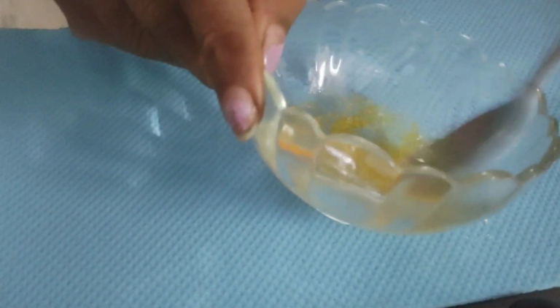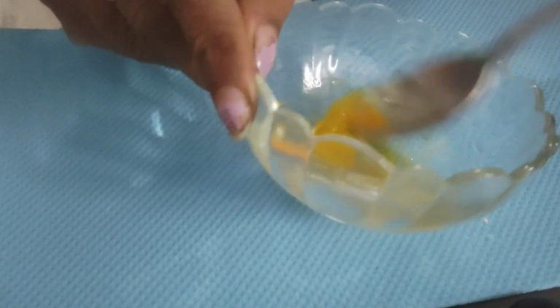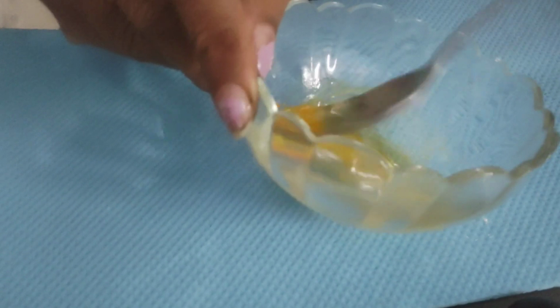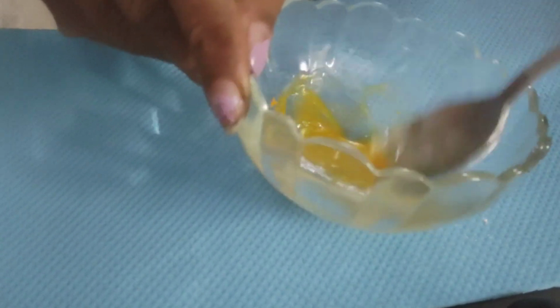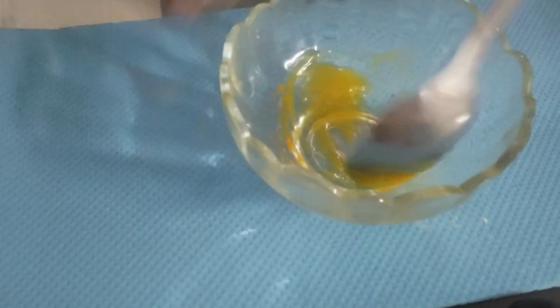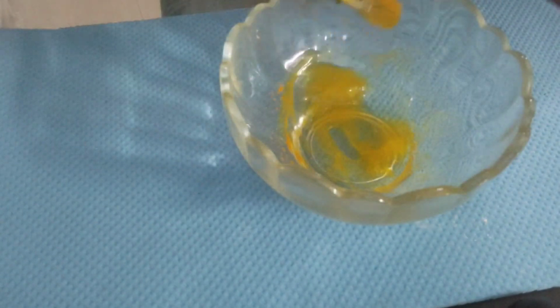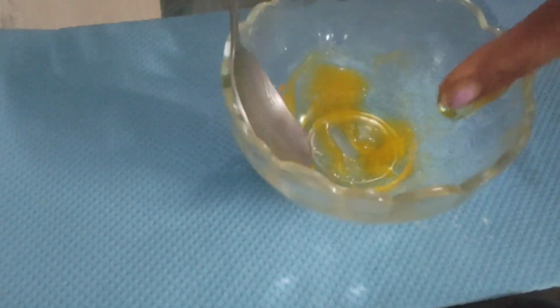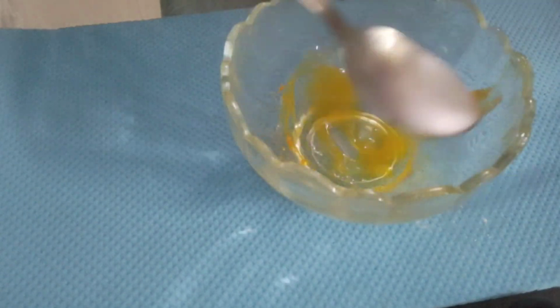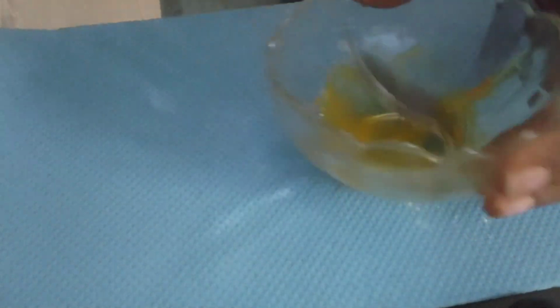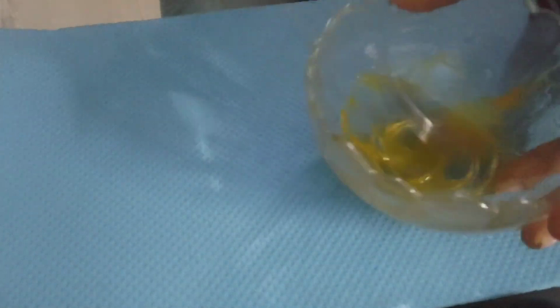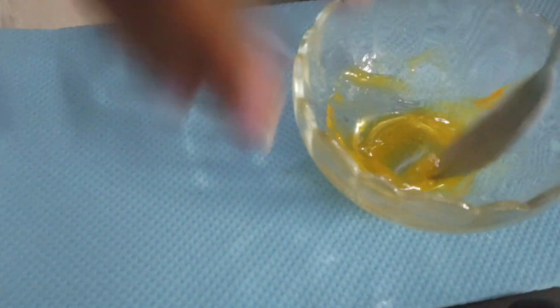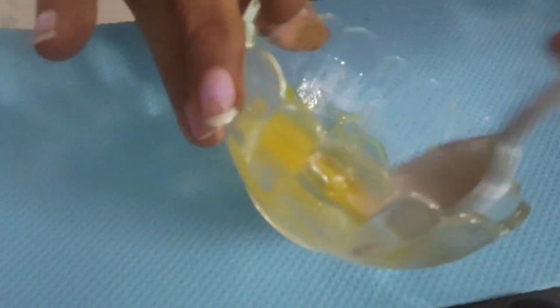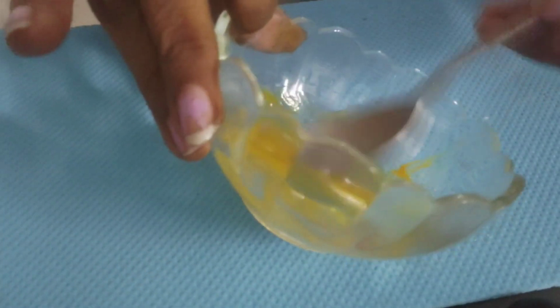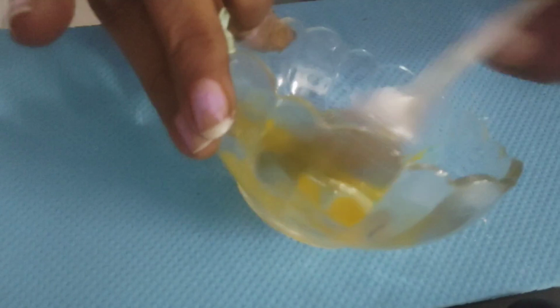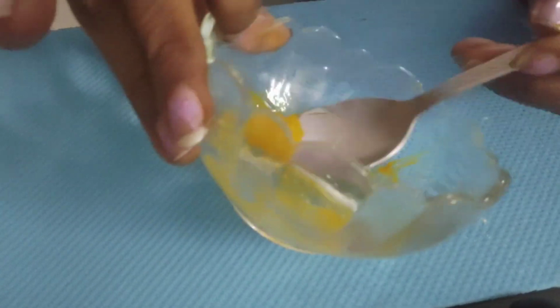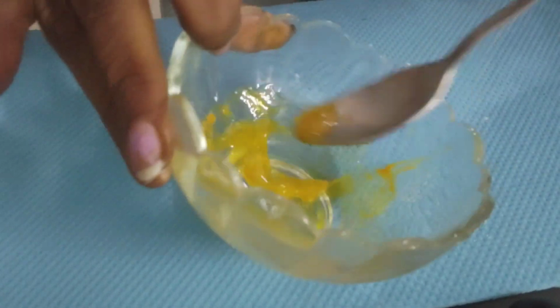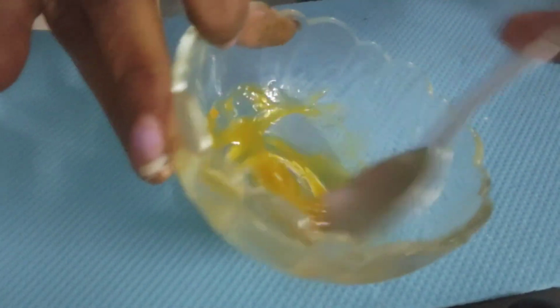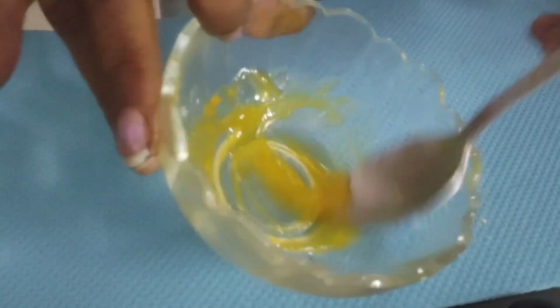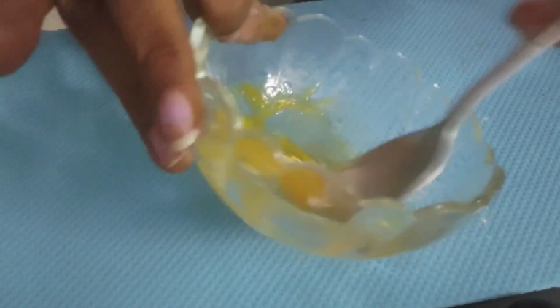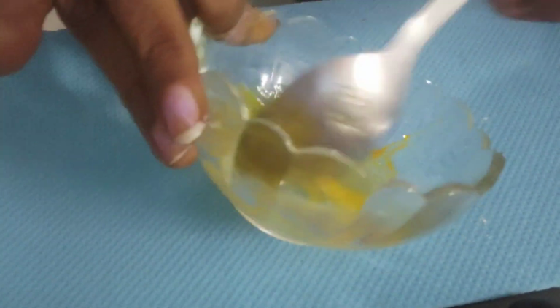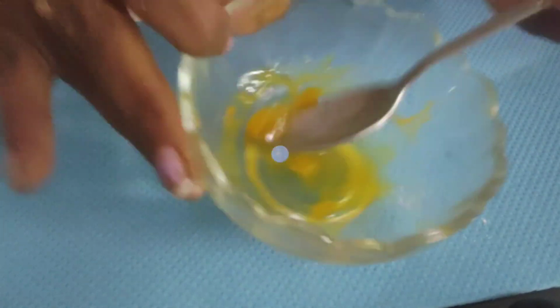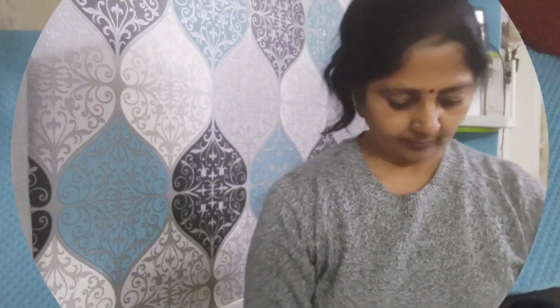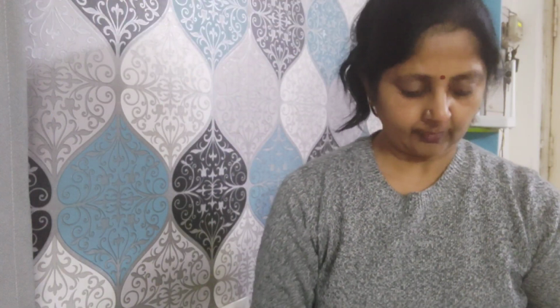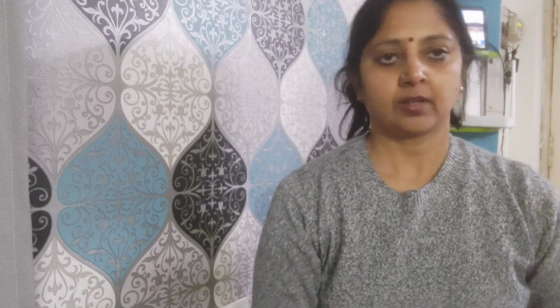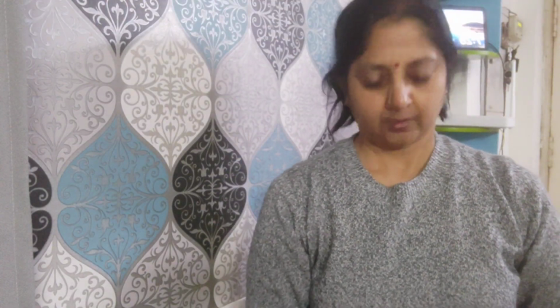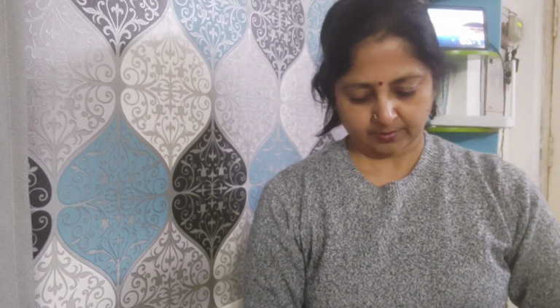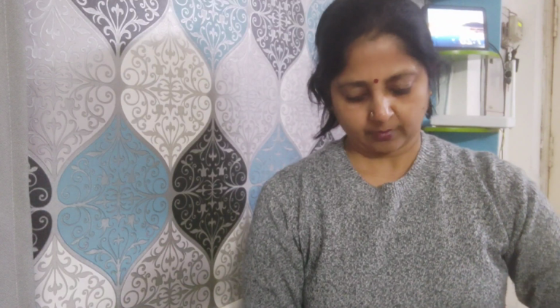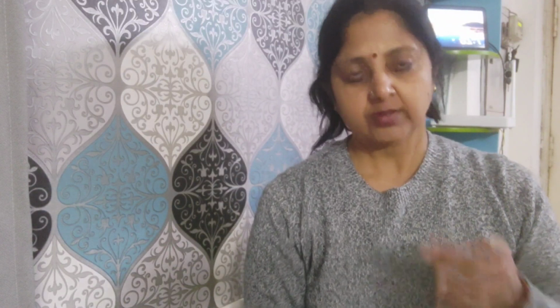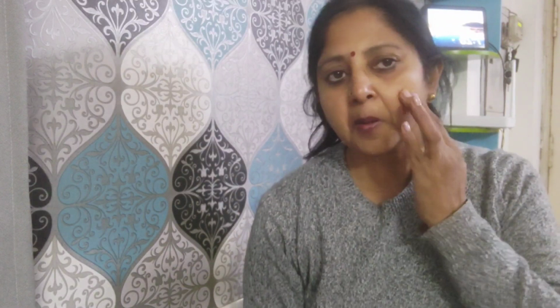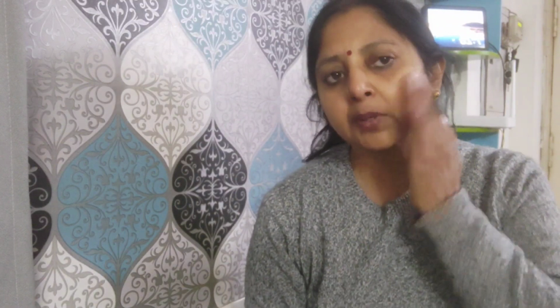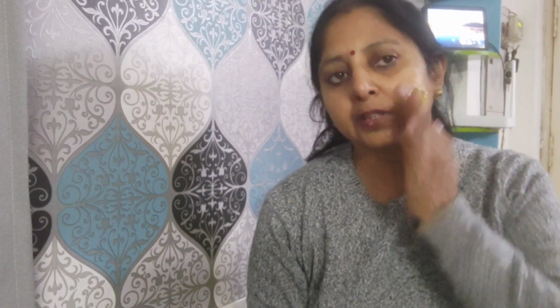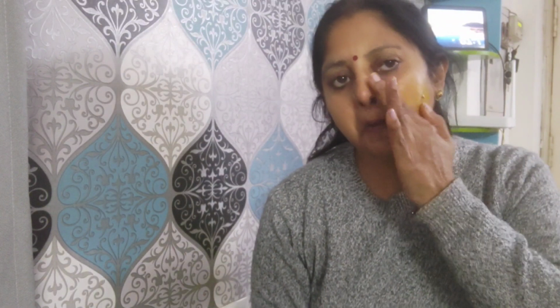I have a bowl with 1 spoon of aloe vera gel, 1 cup of salt, and rose water. Let's mix it into a paste. We can also add honey to this.